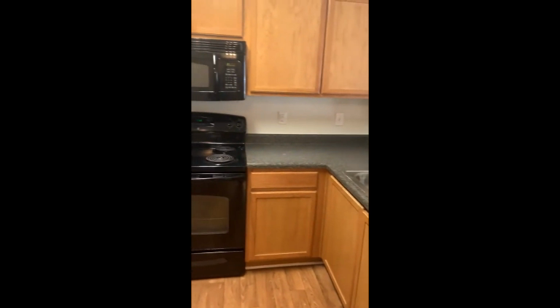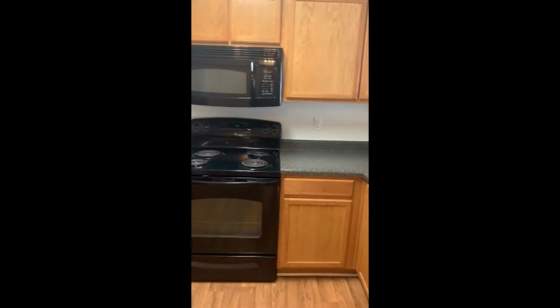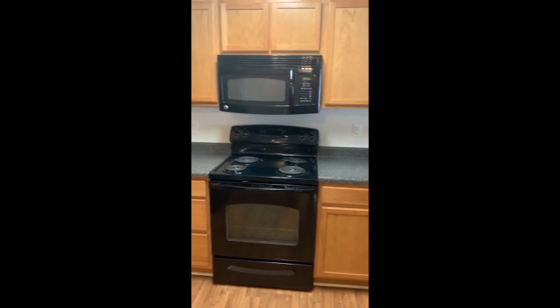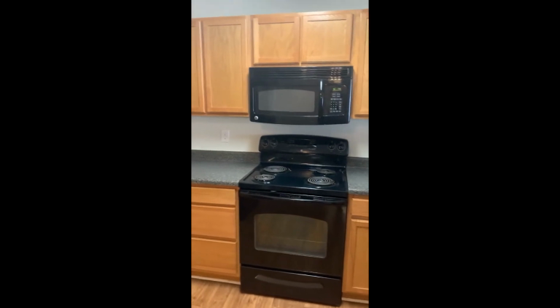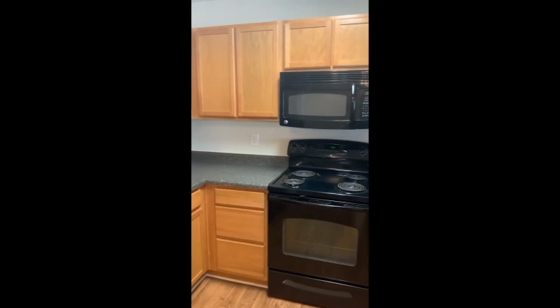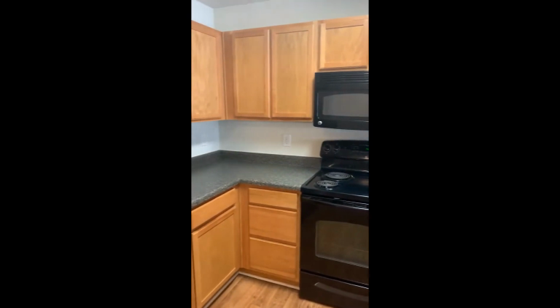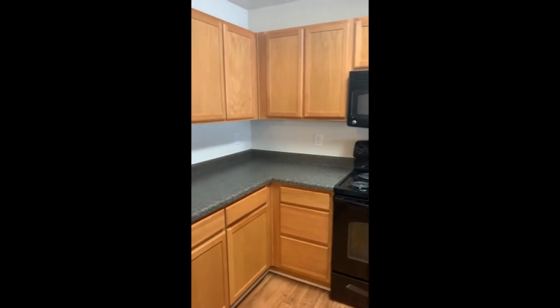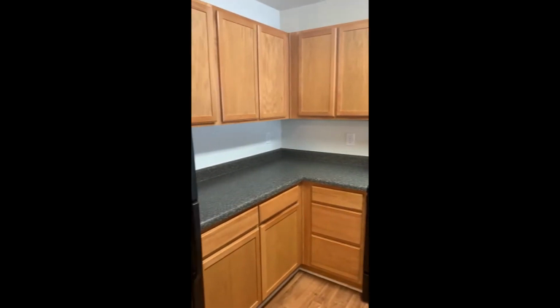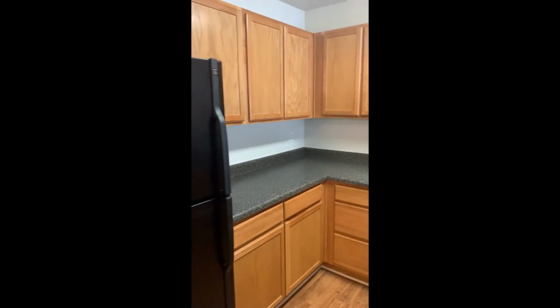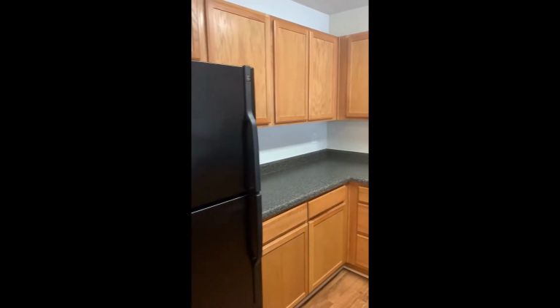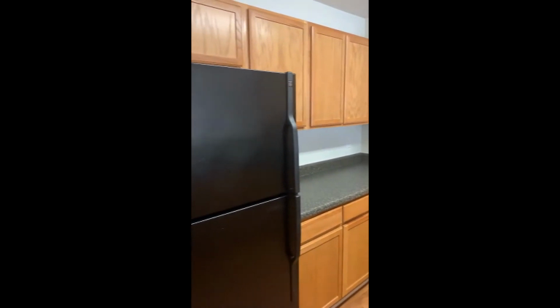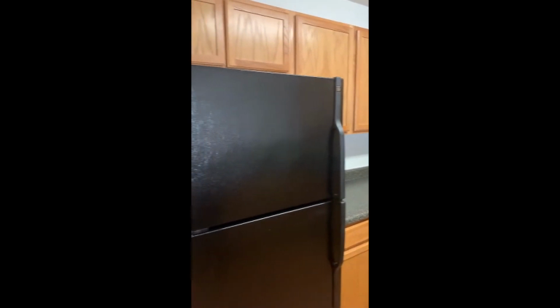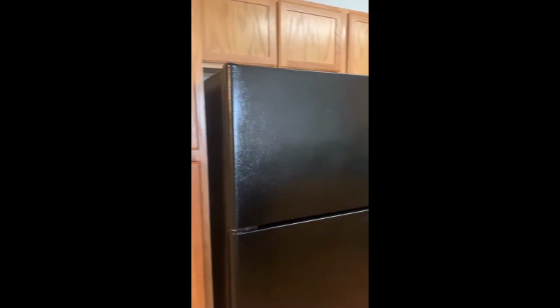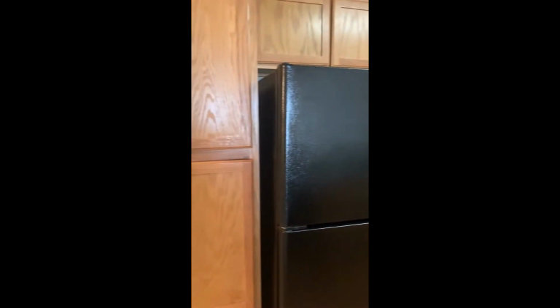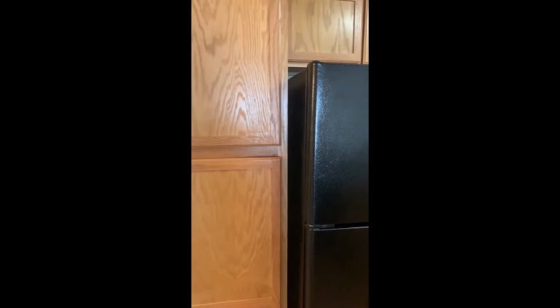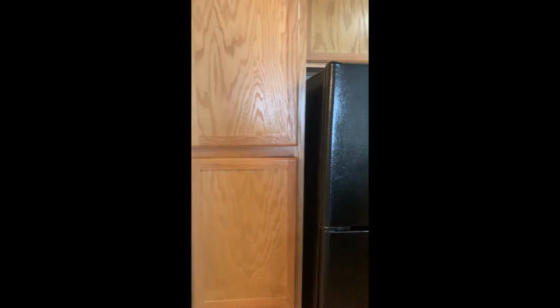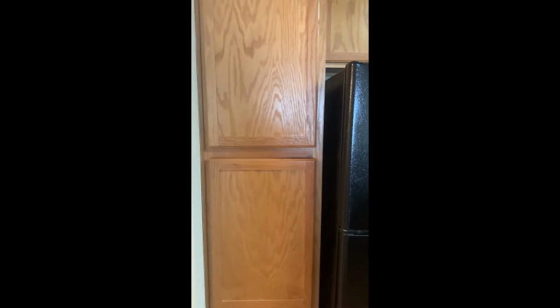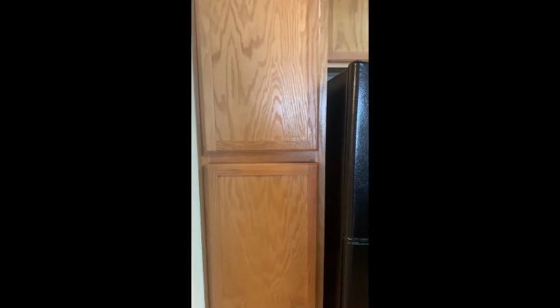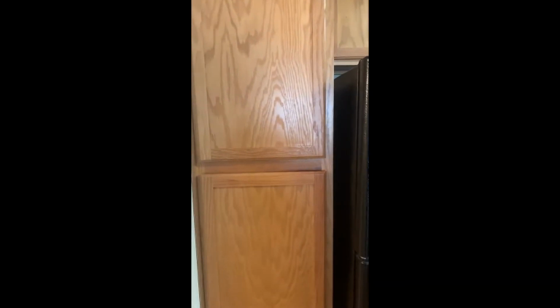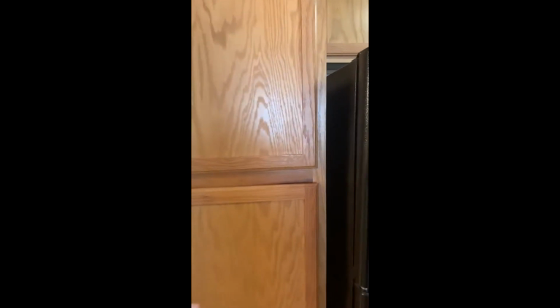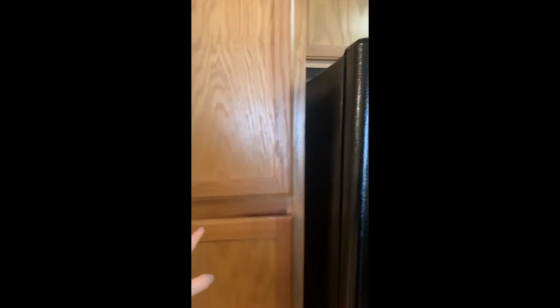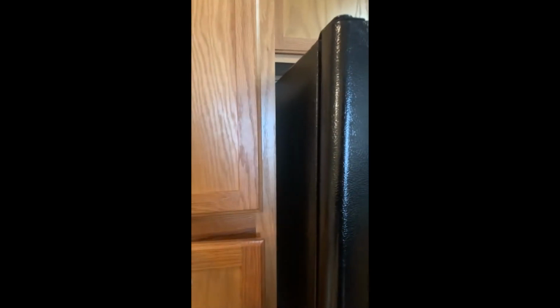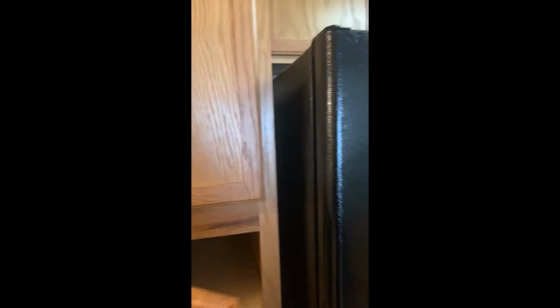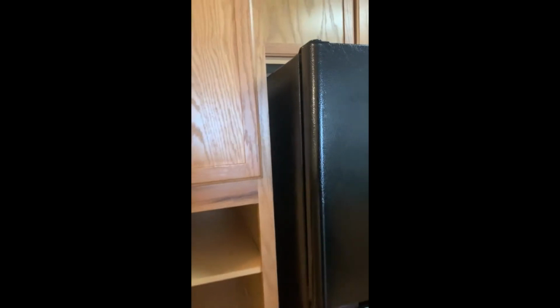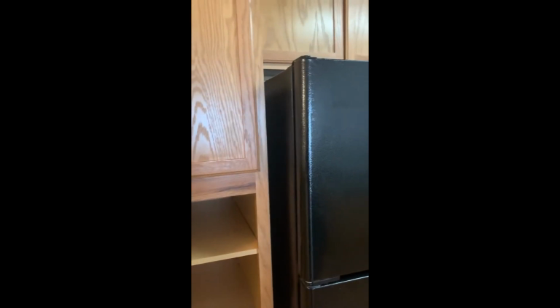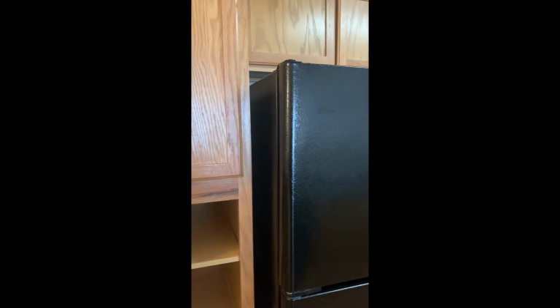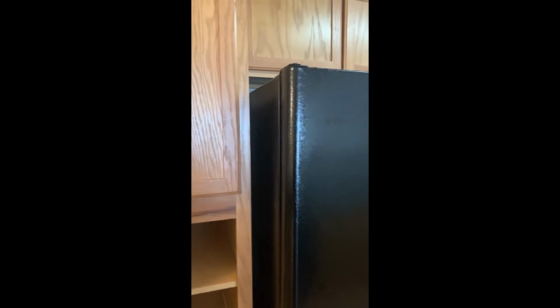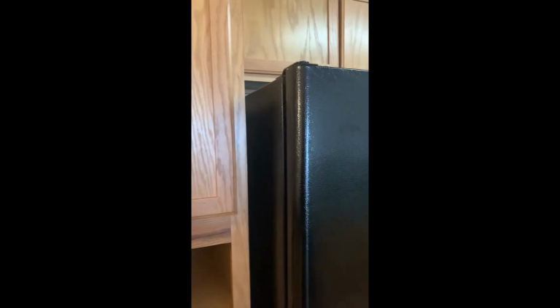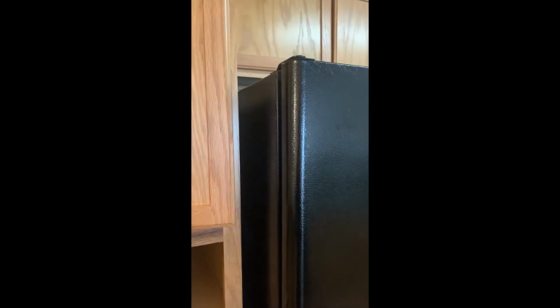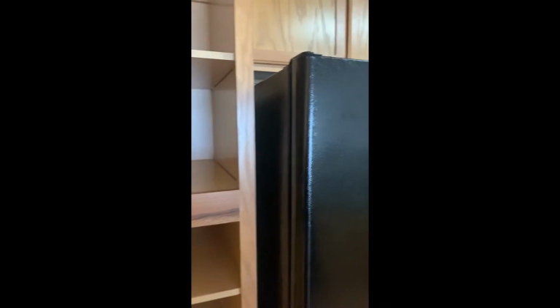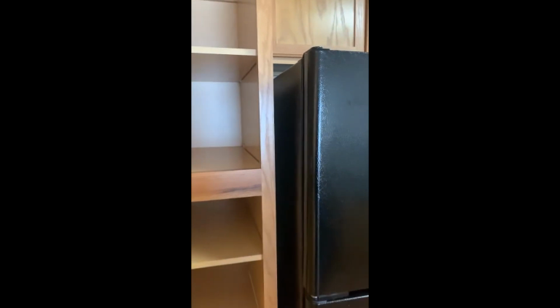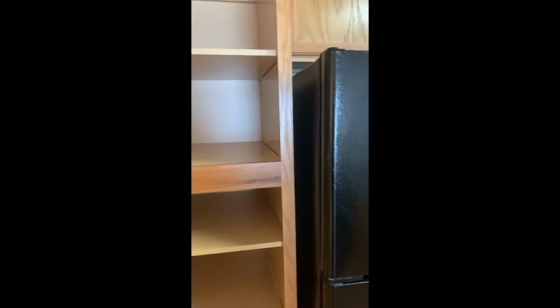It does have lots of cabinet space and lots of counter space. And these cabinets here serve as a pantry. Very deep cabinets here.